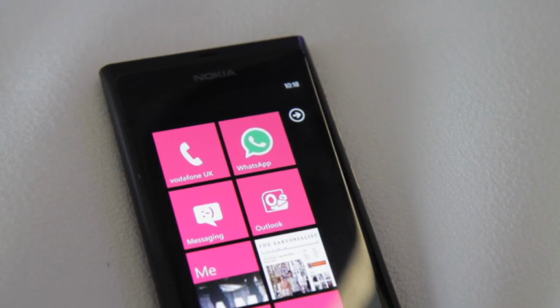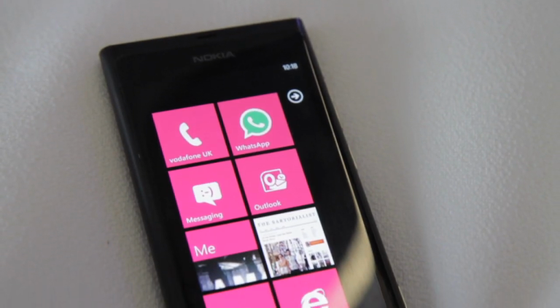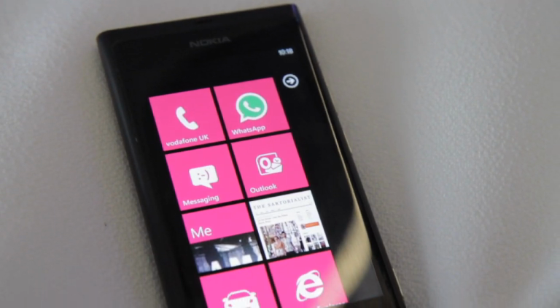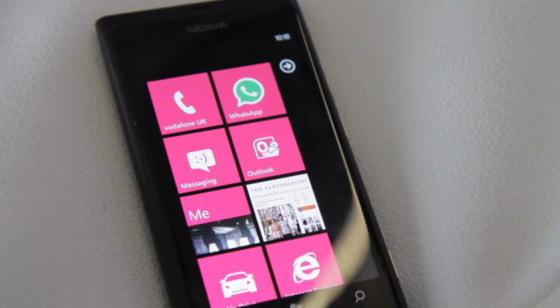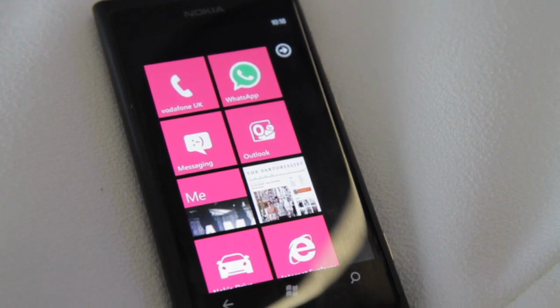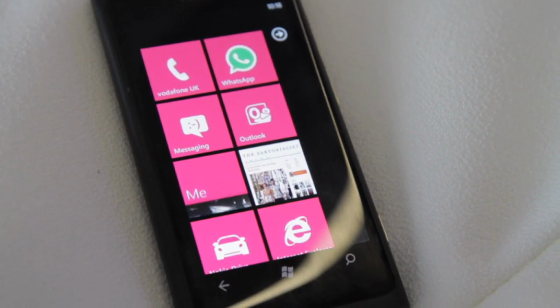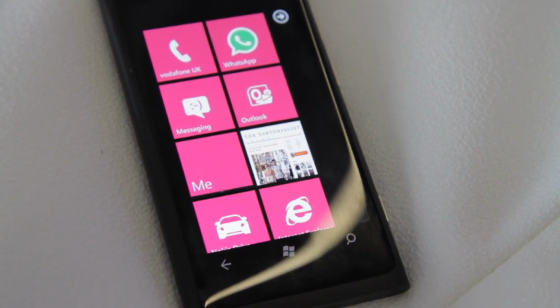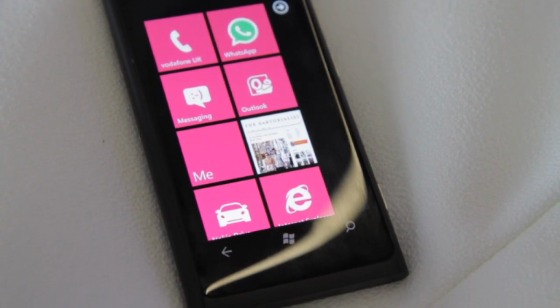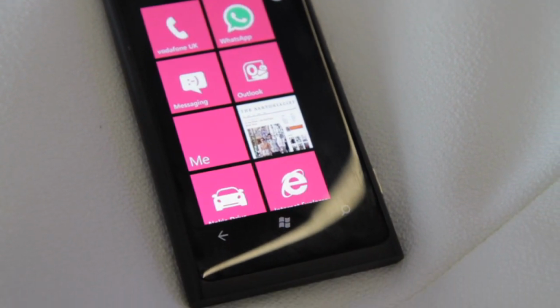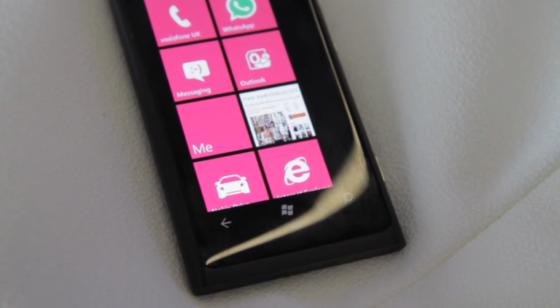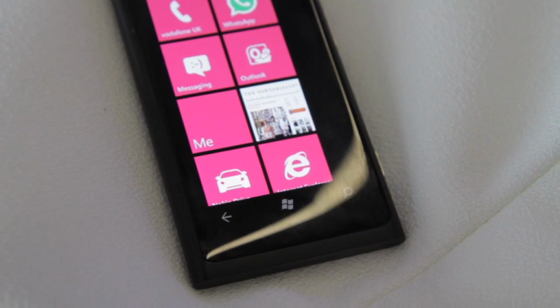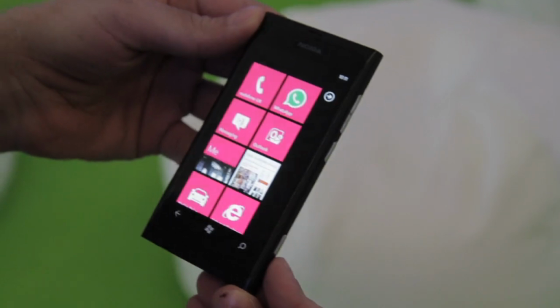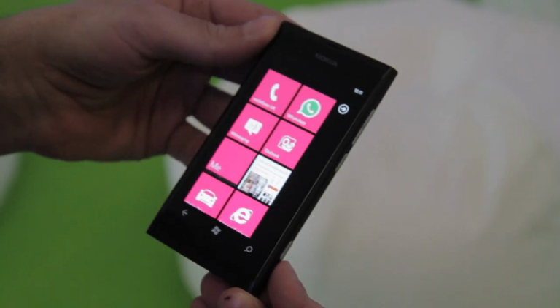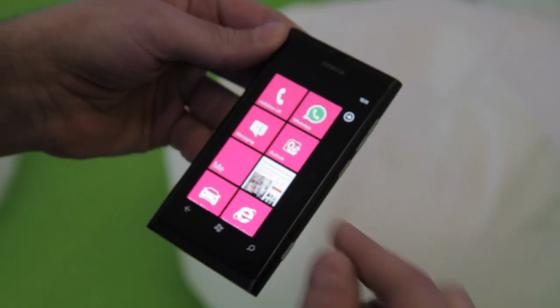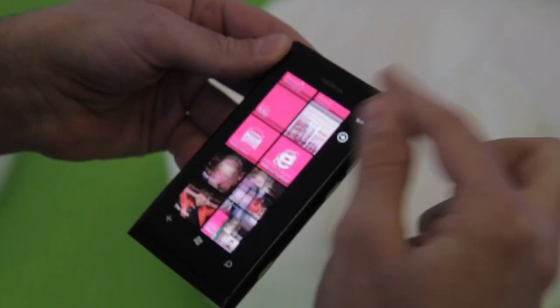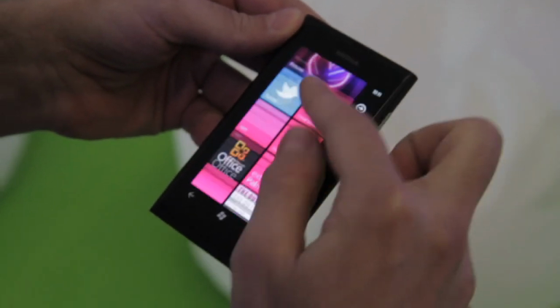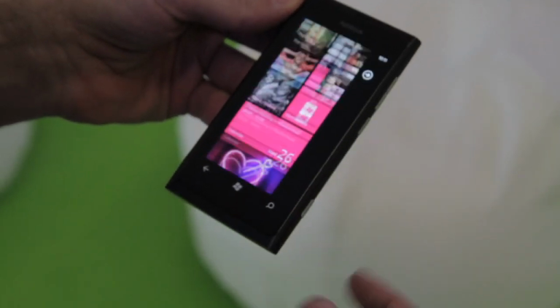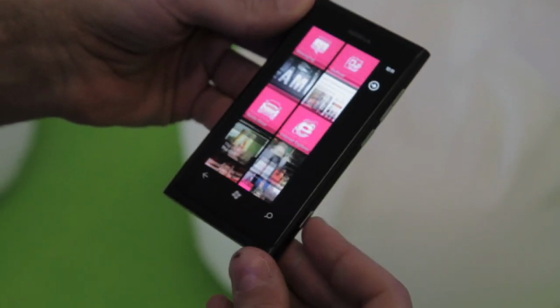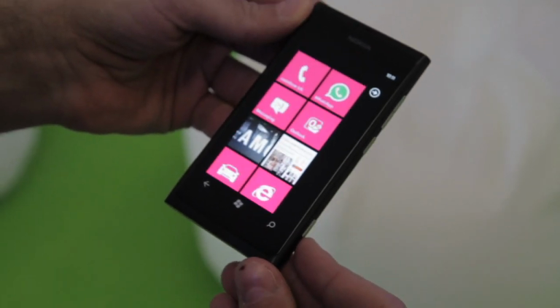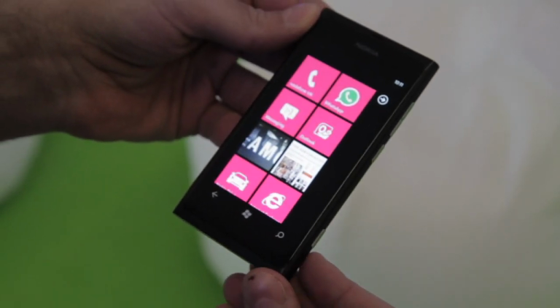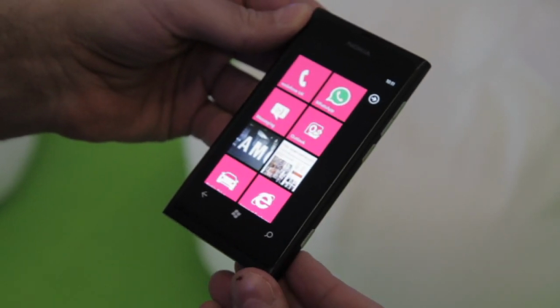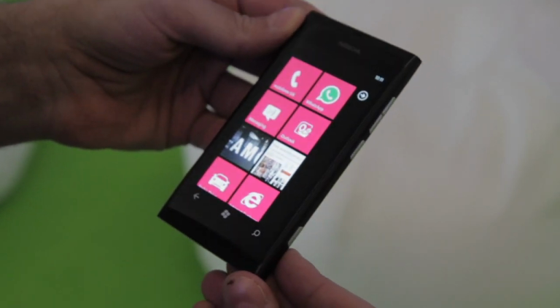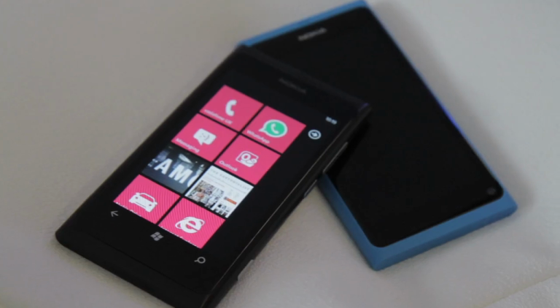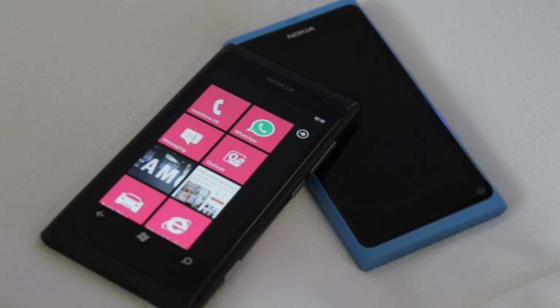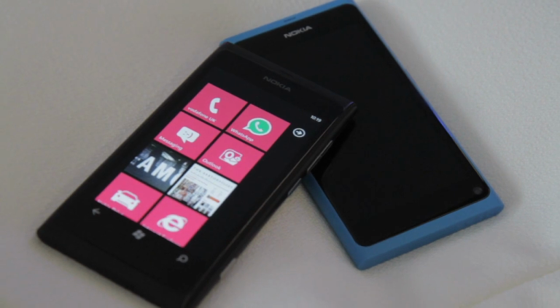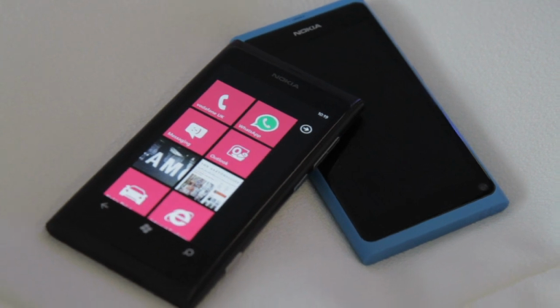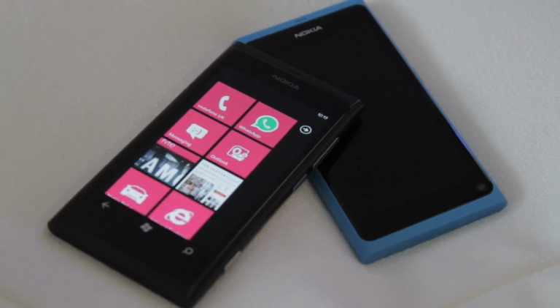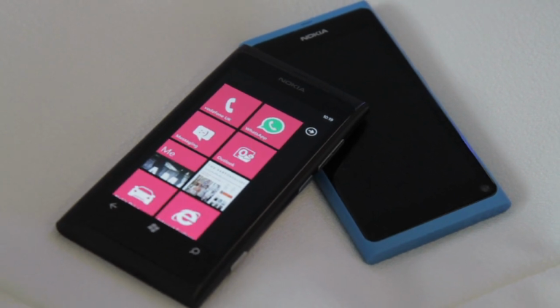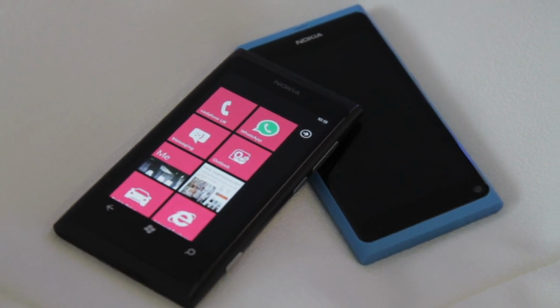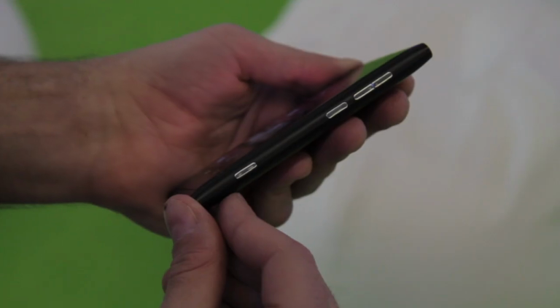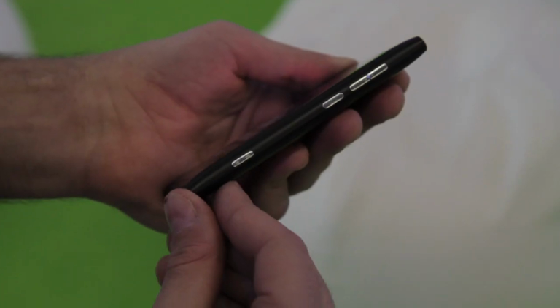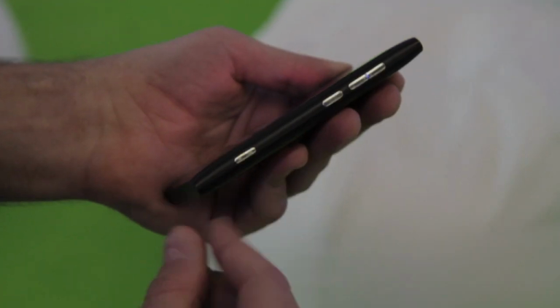Hey guys, it's Vlad with The Verge and I'm here with the brand new Nokia Lumia 800 Windows Phone smartphone. It's very much like the Nokia N9, the MeeGo Harmattan device, but there's a couple of differences.